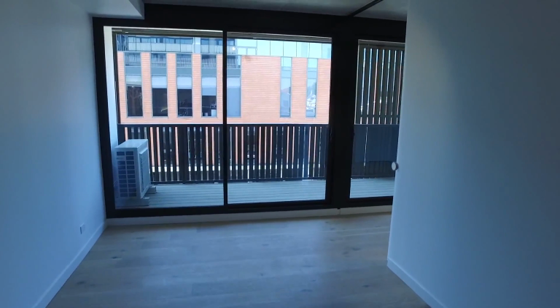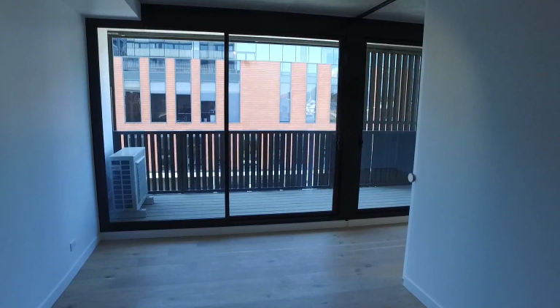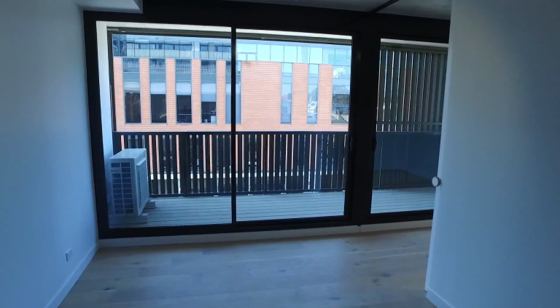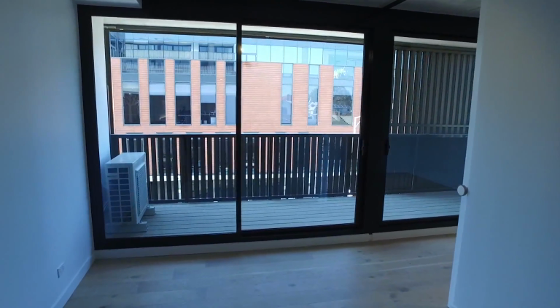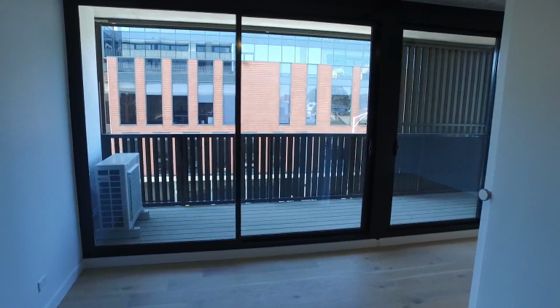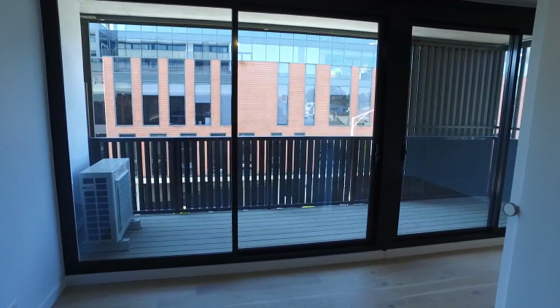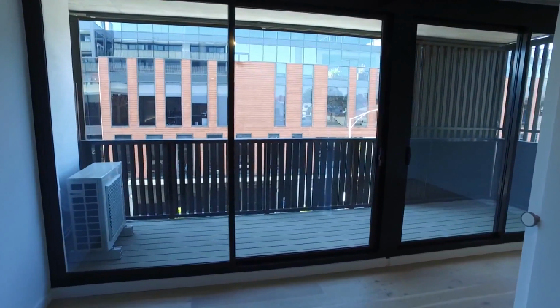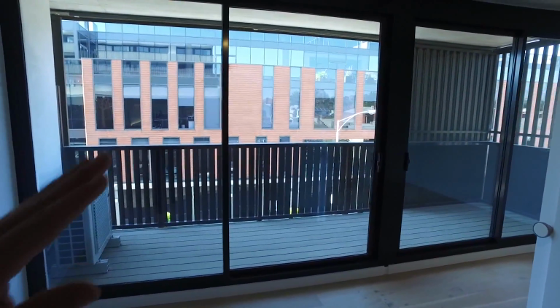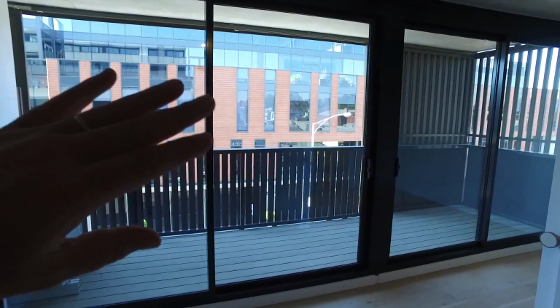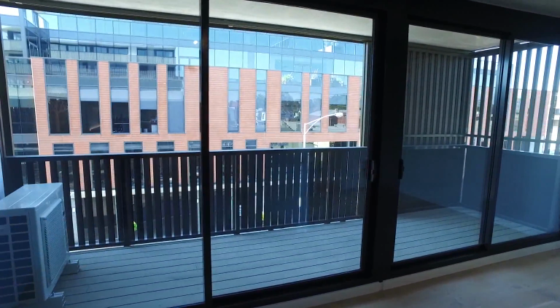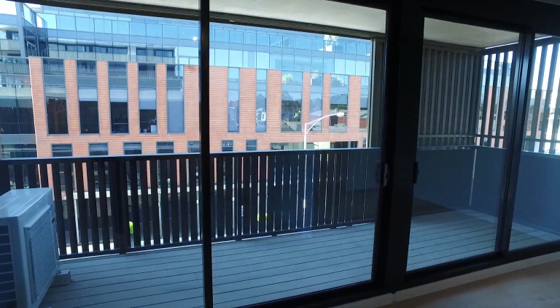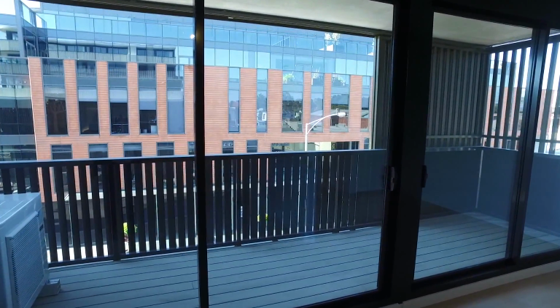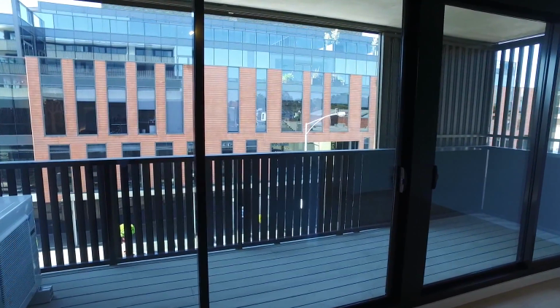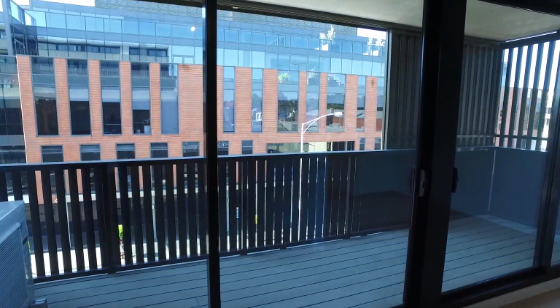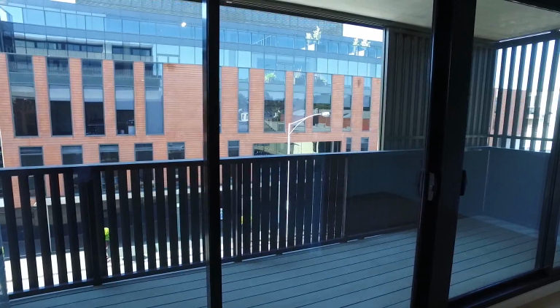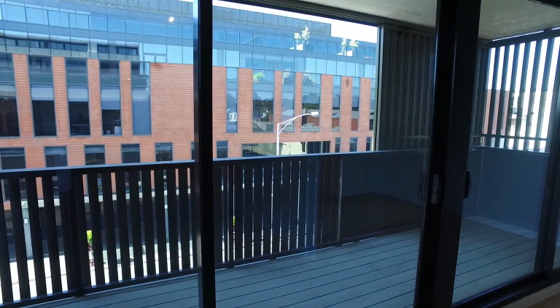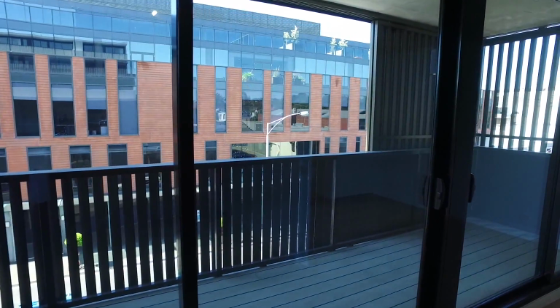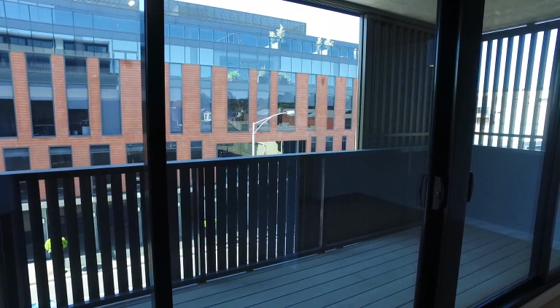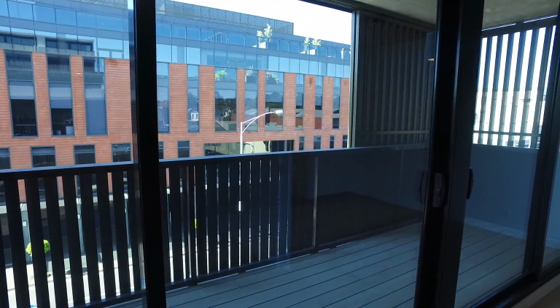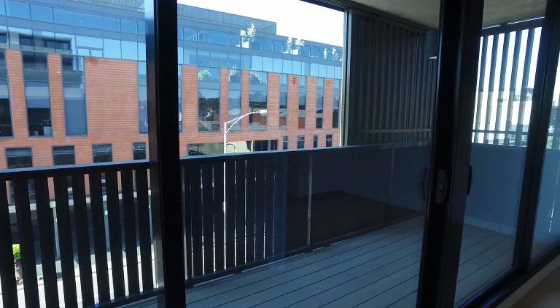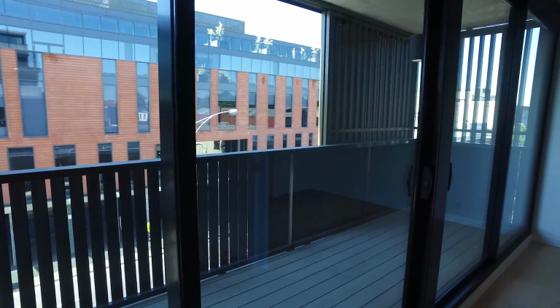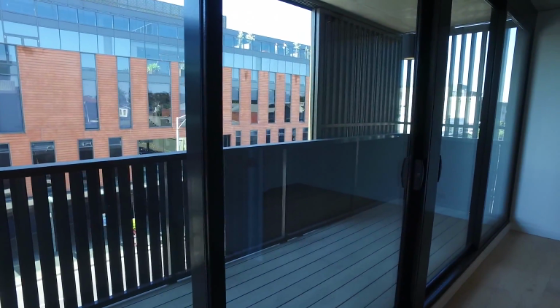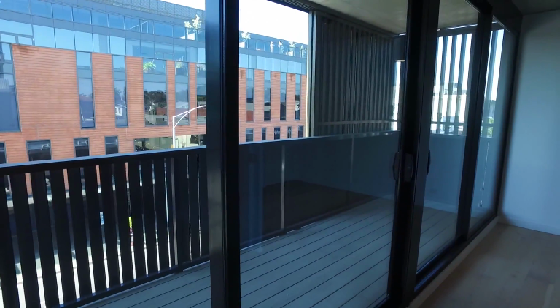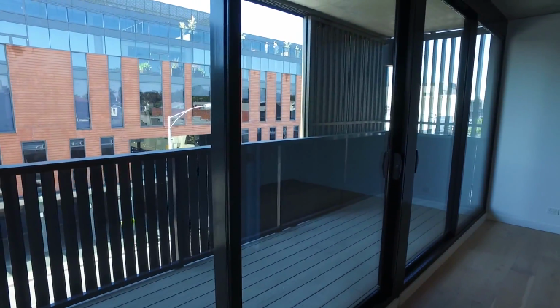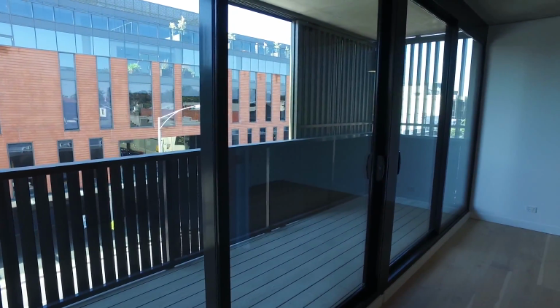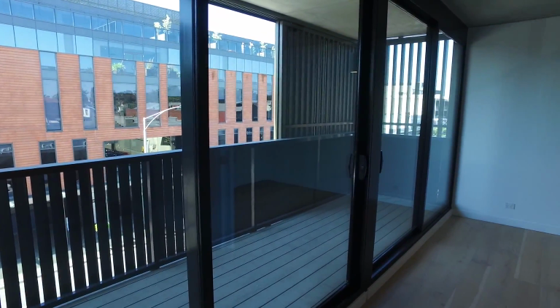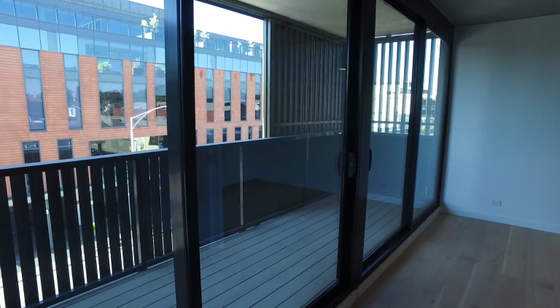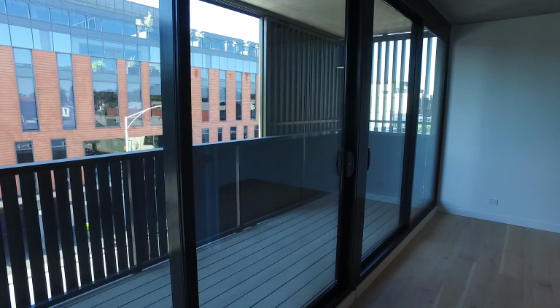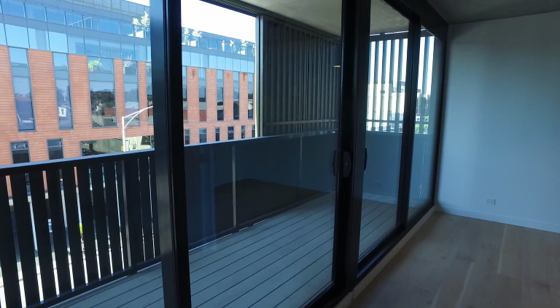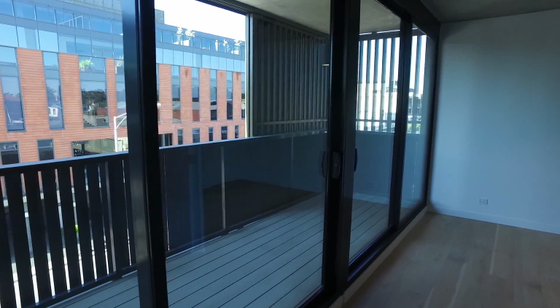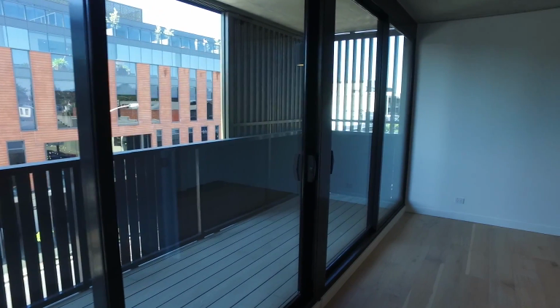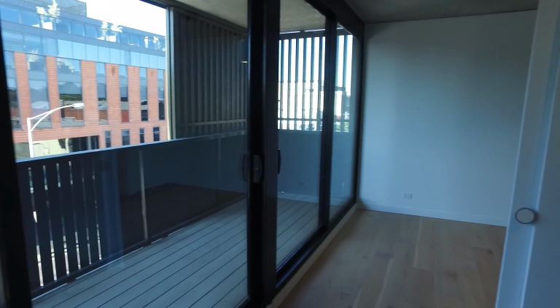One feature of this balcony is that these shutters can open and close to provide you with protection. It's a lovely big balcony with plenty of space to sit out there after work as well.